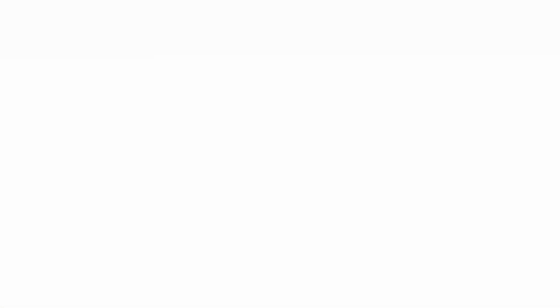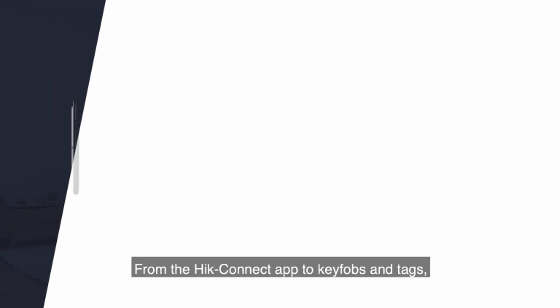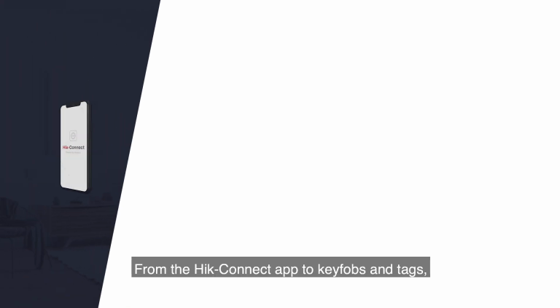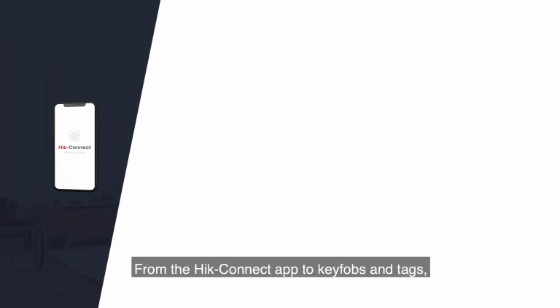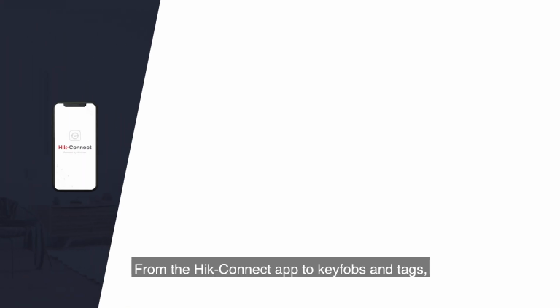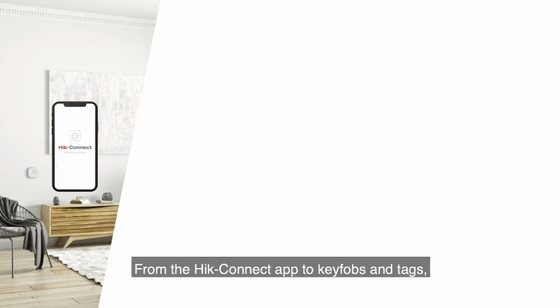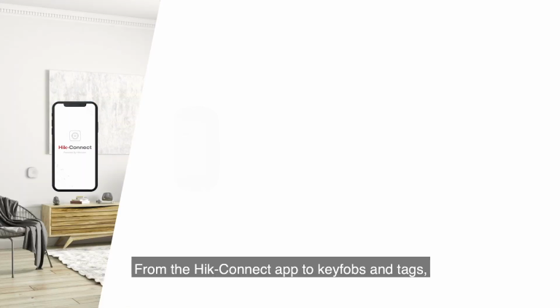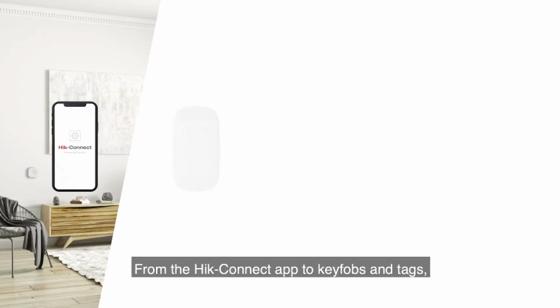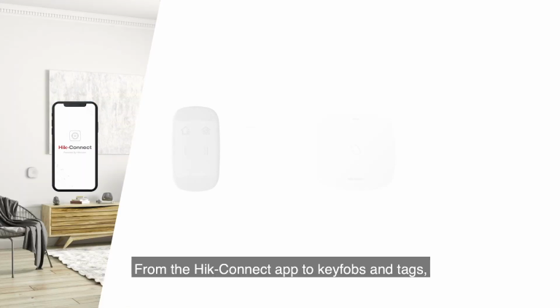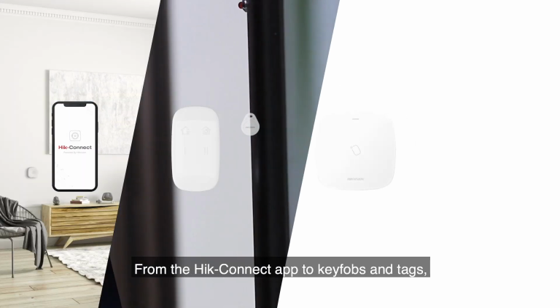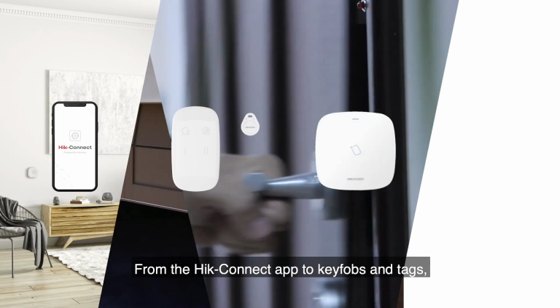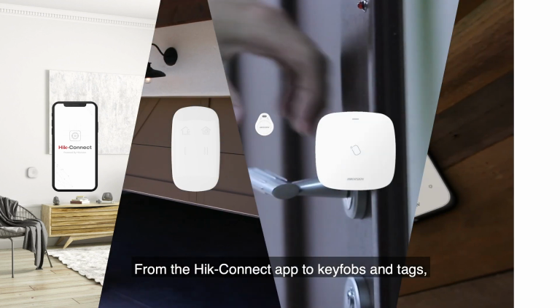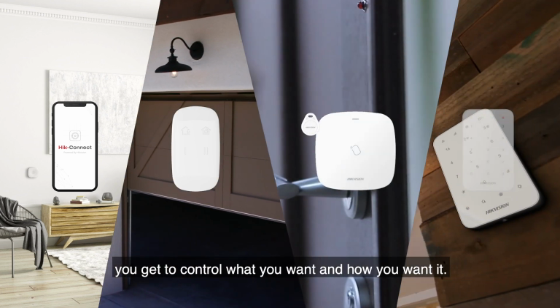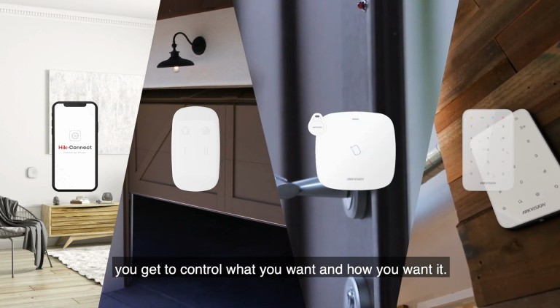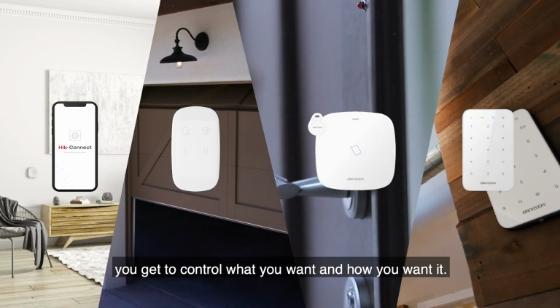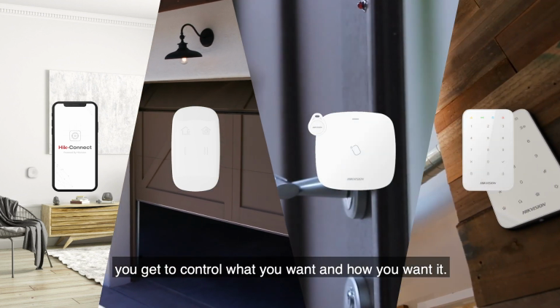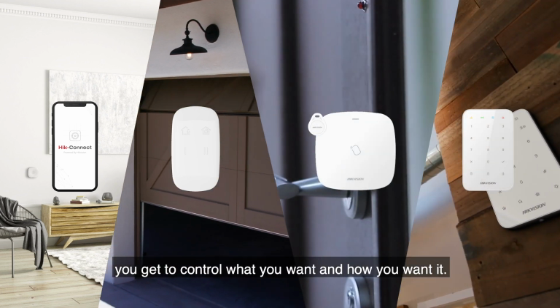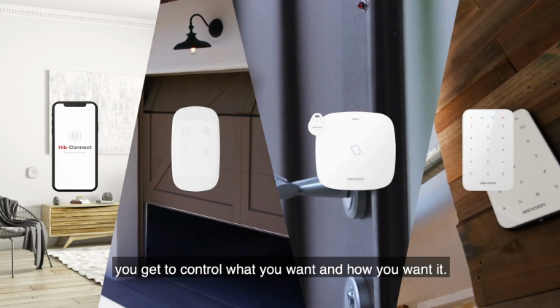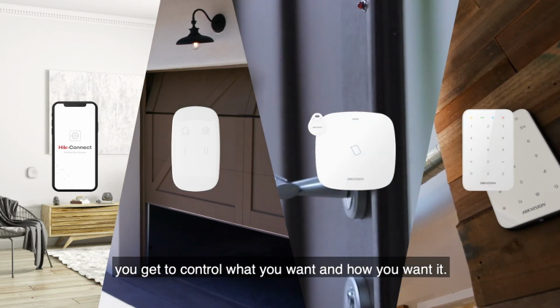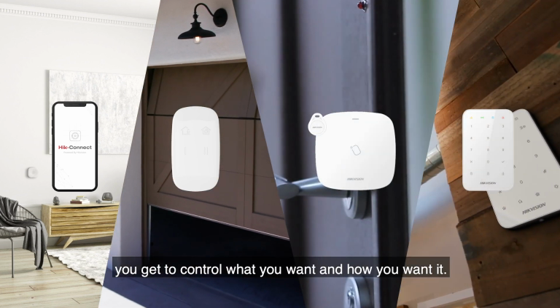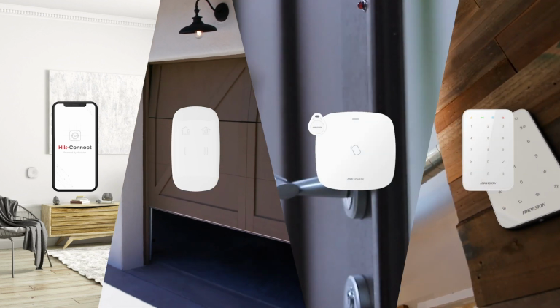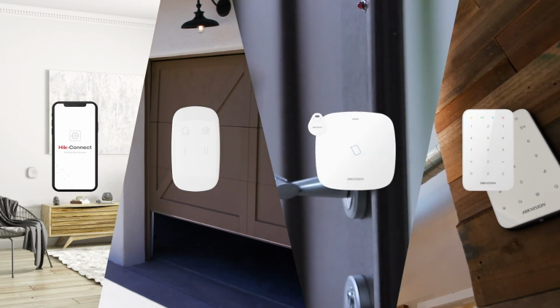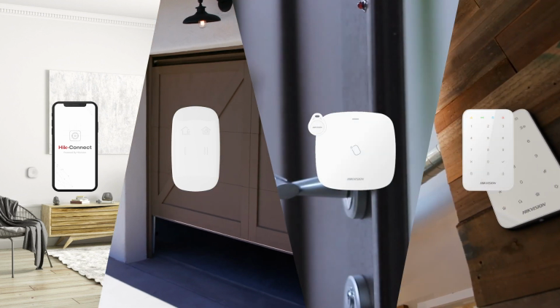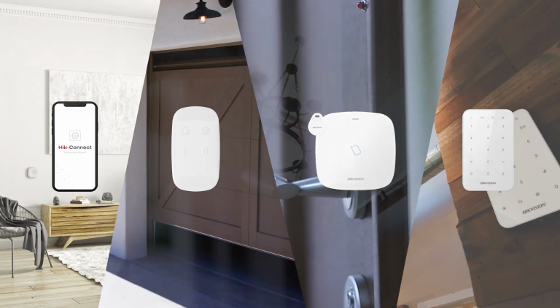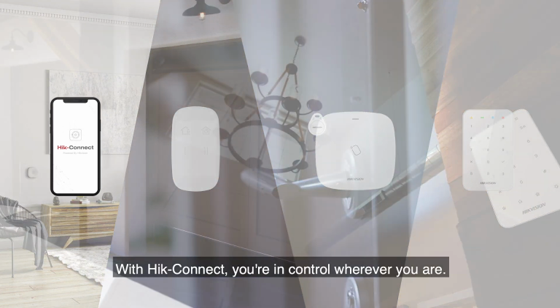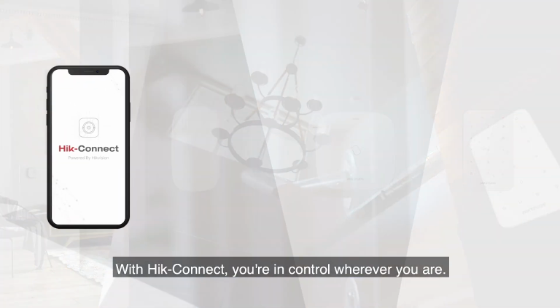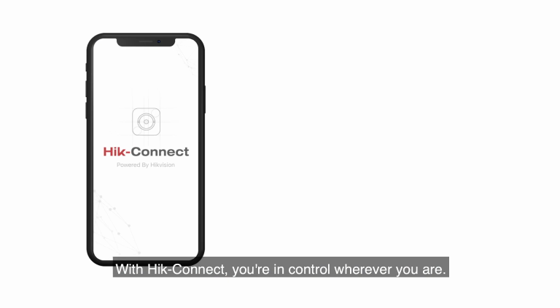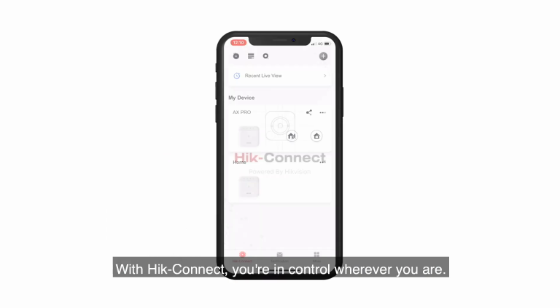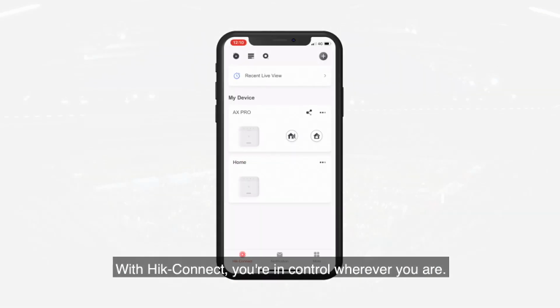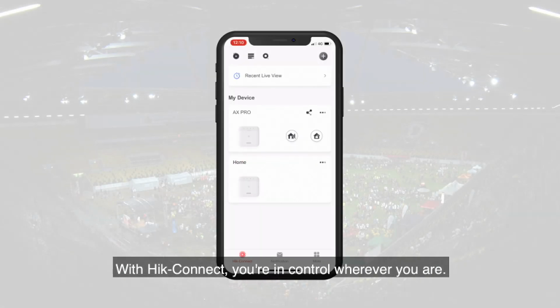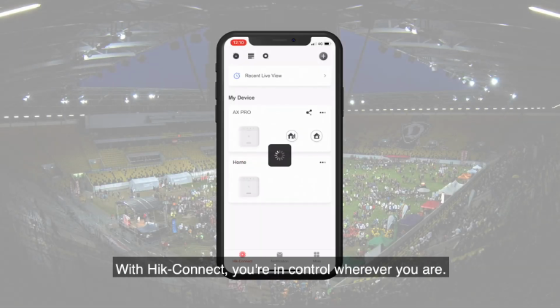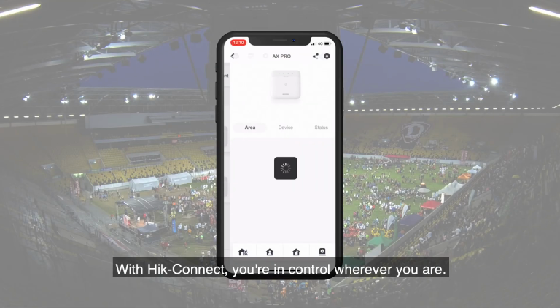From the Hike Connect app to key fobs and tags, you get to control what you want and how you want it. With Hike Connect, you're in control wherever you are.